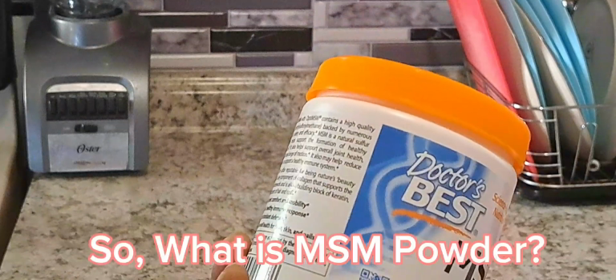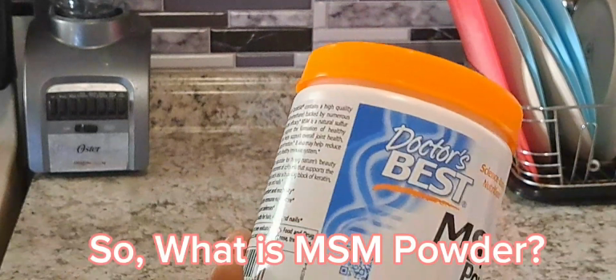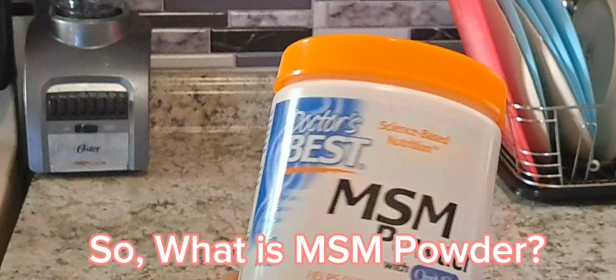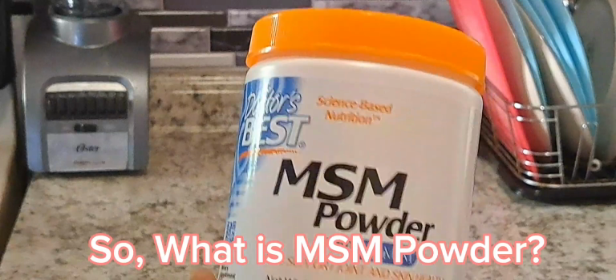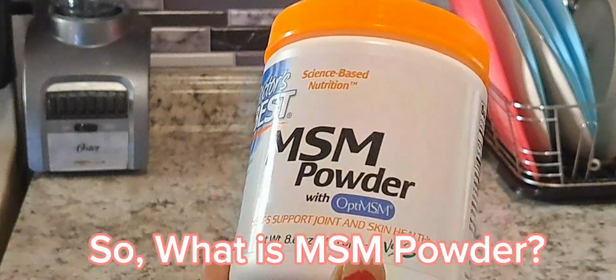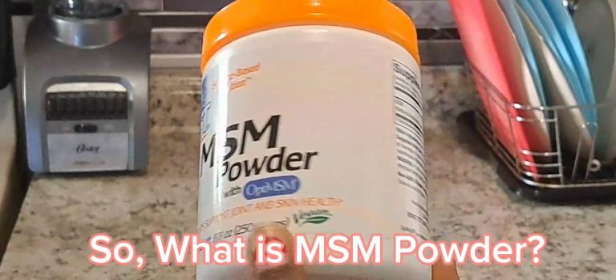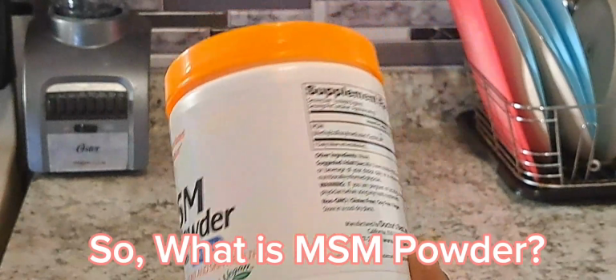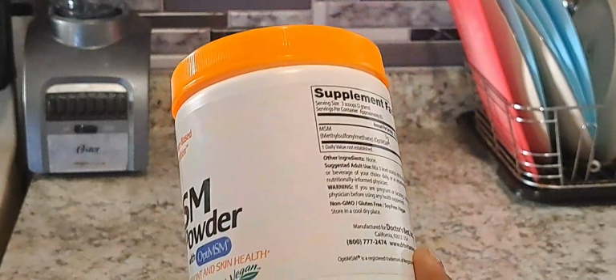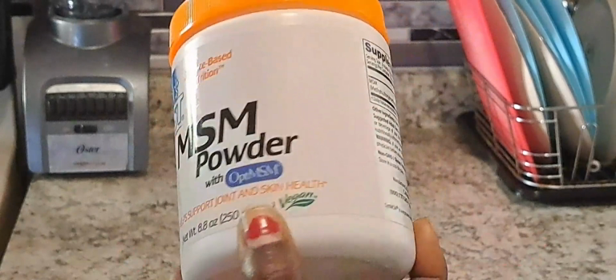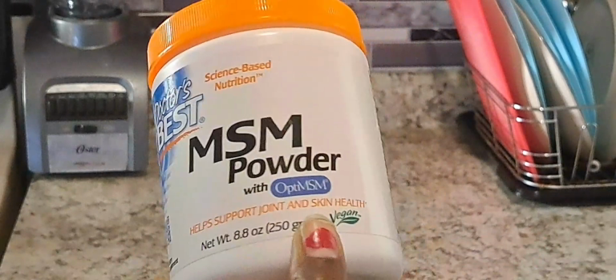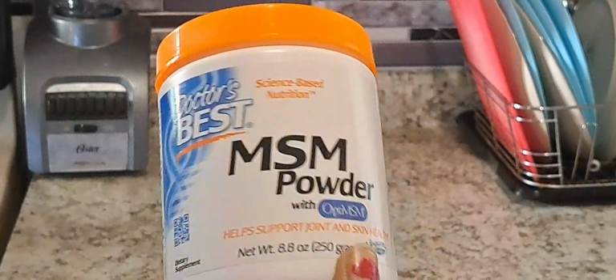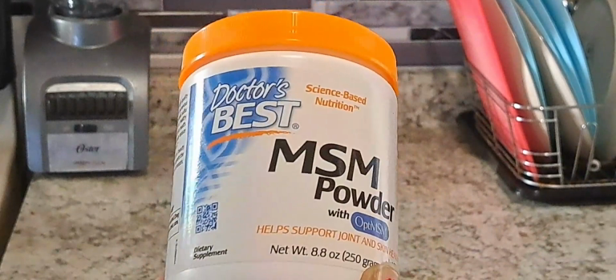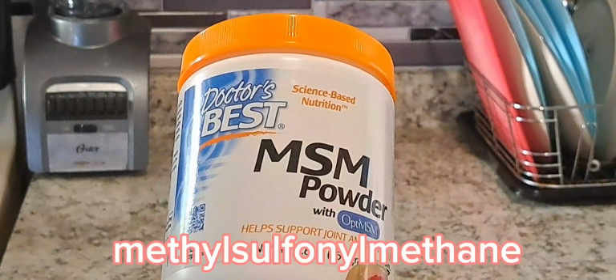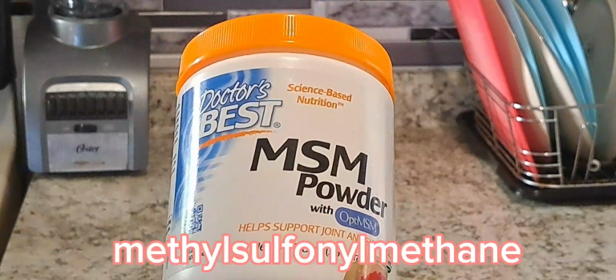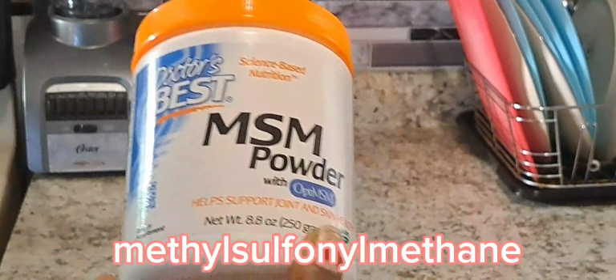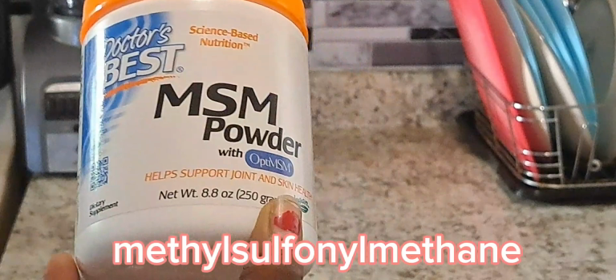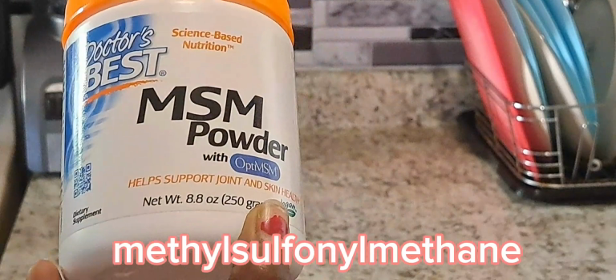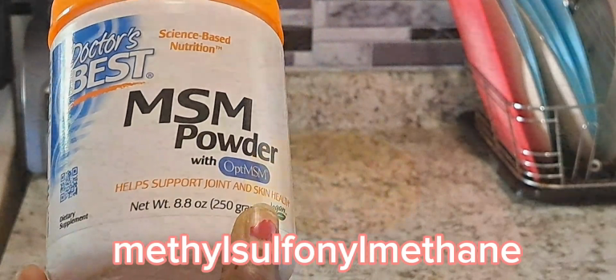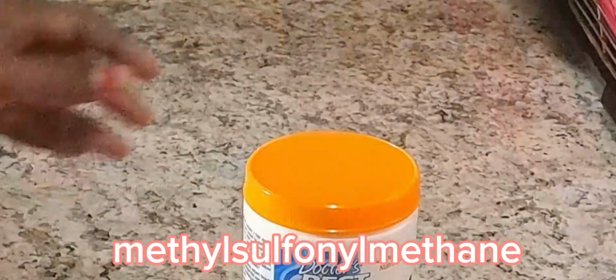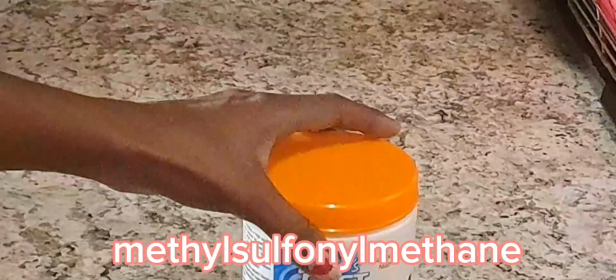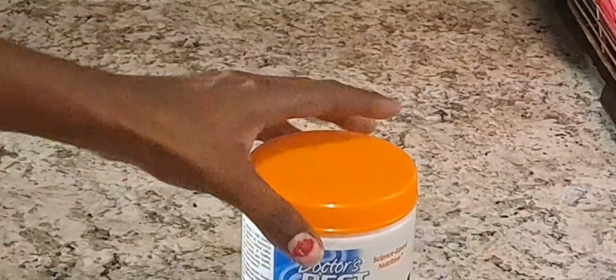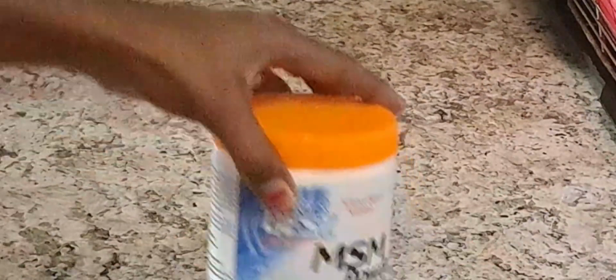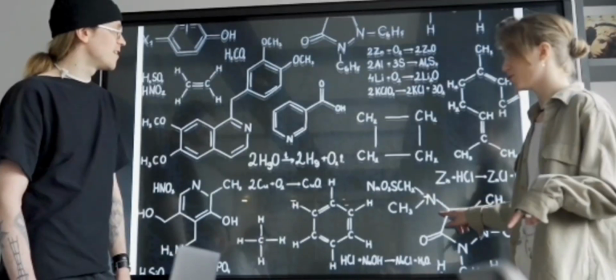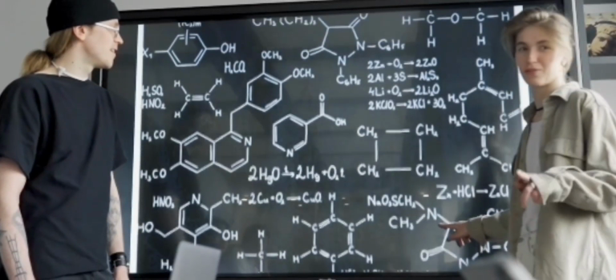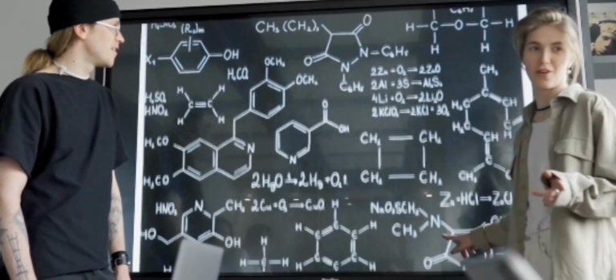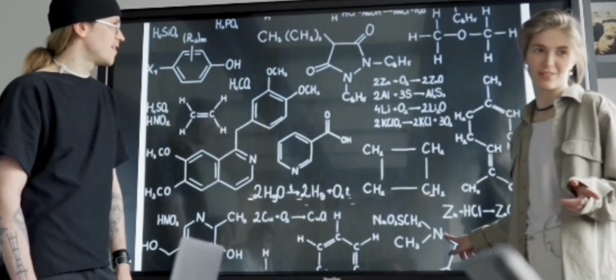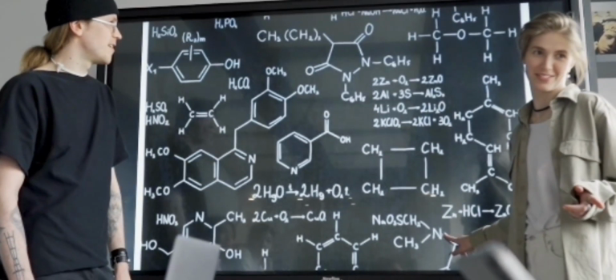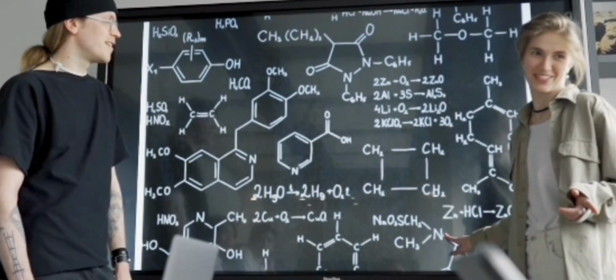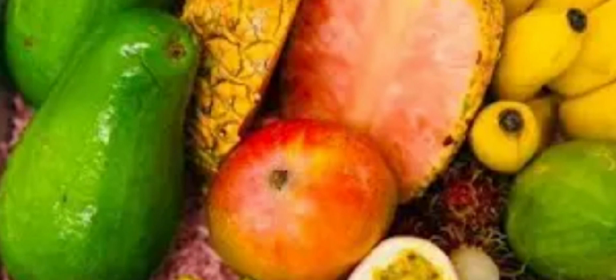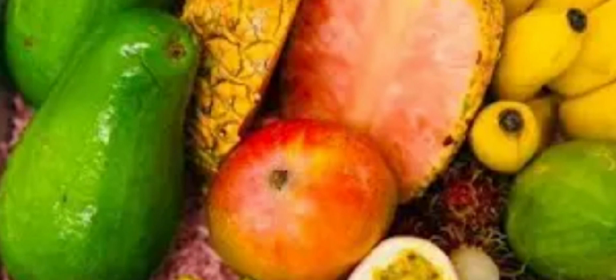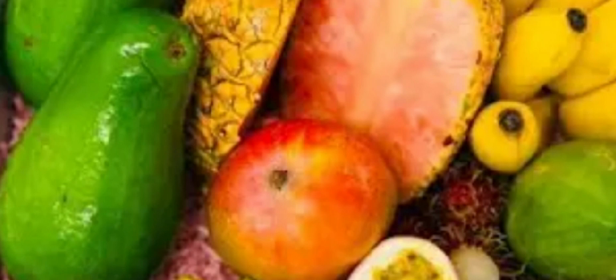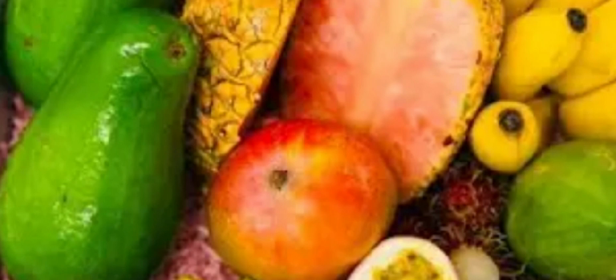So what is MSM powder? MSM stands for methylsulfonylmethane. It is a natural compound found in fruits, veggies, and even our bodies.